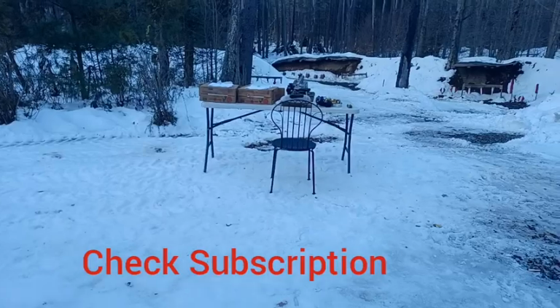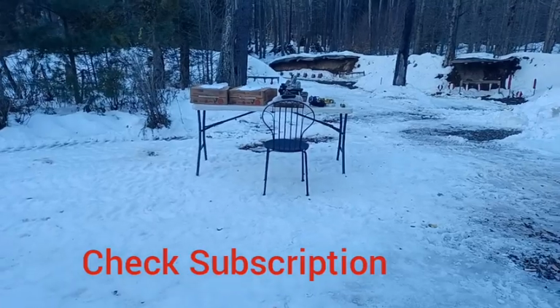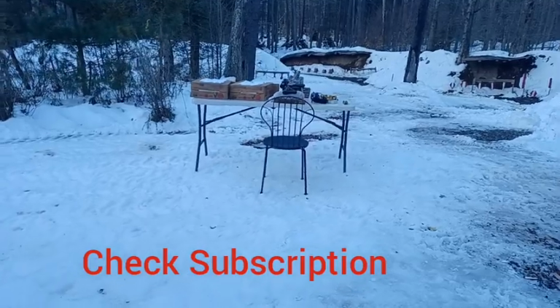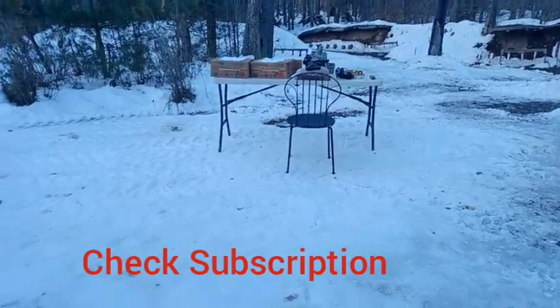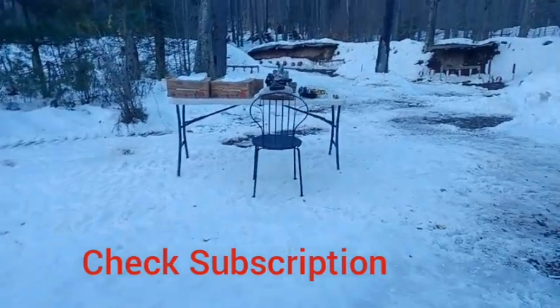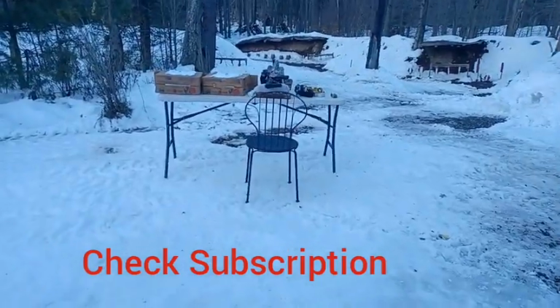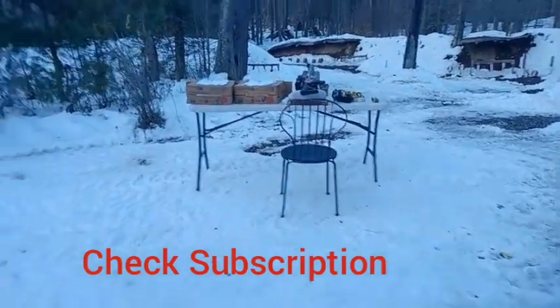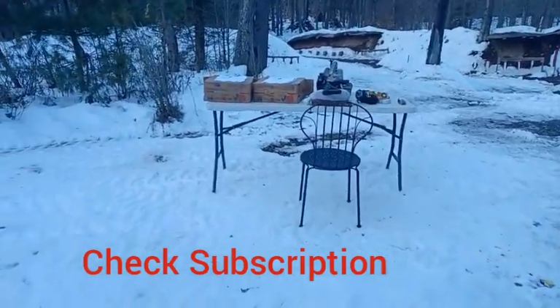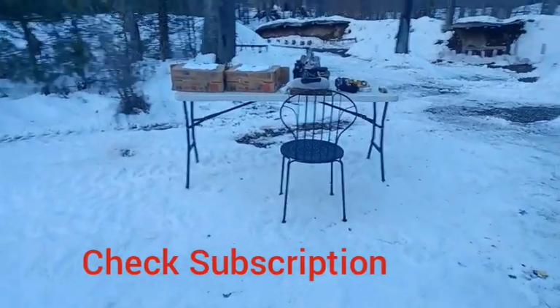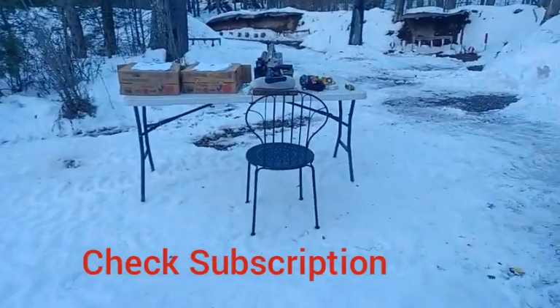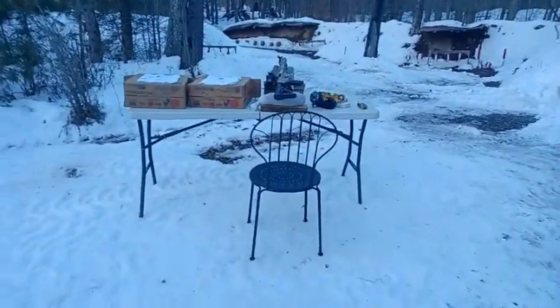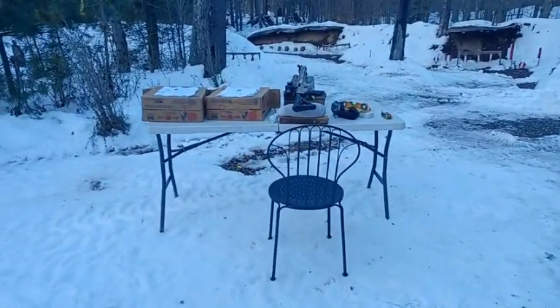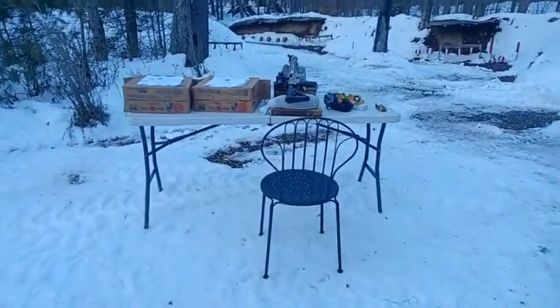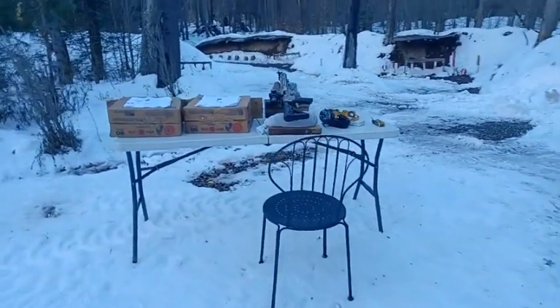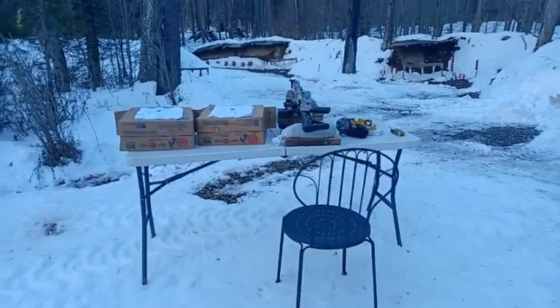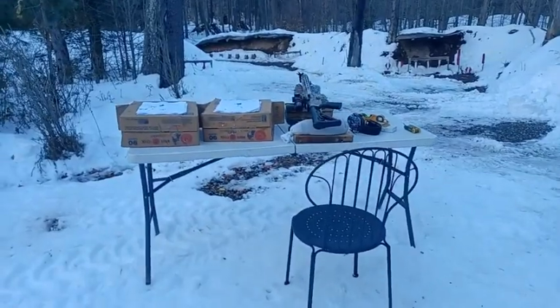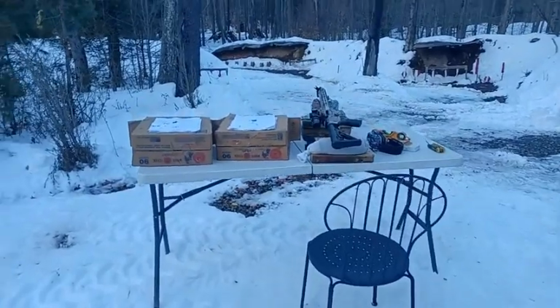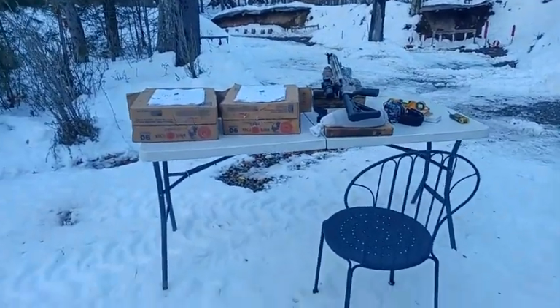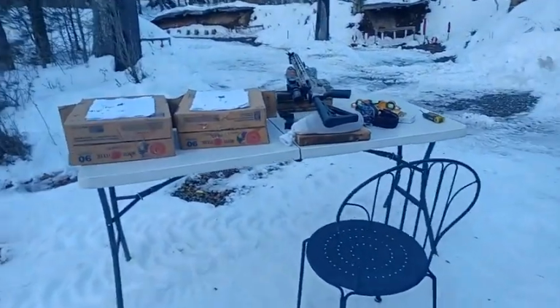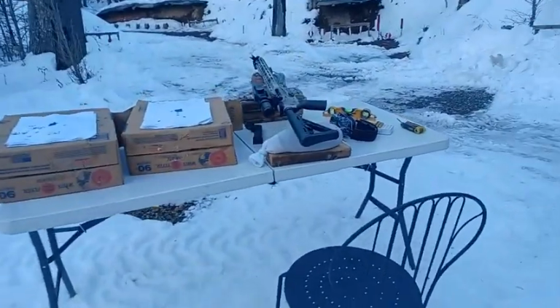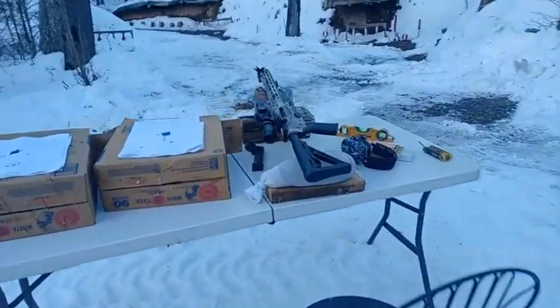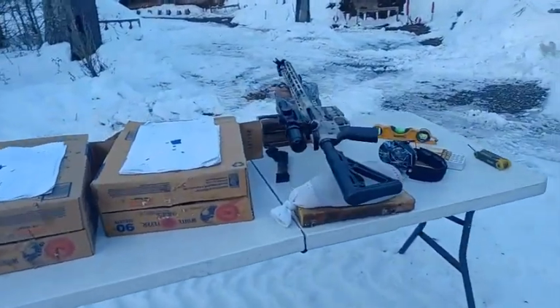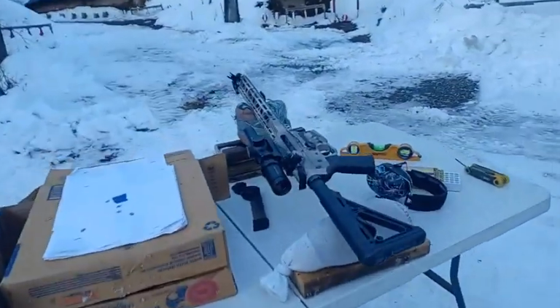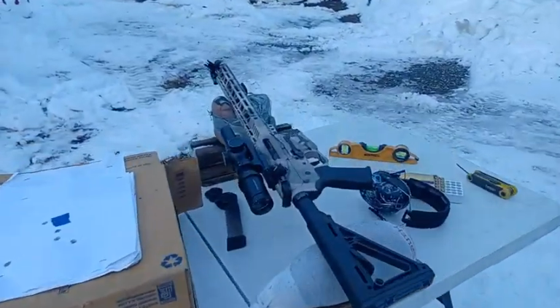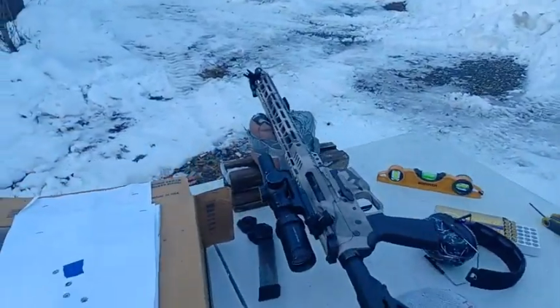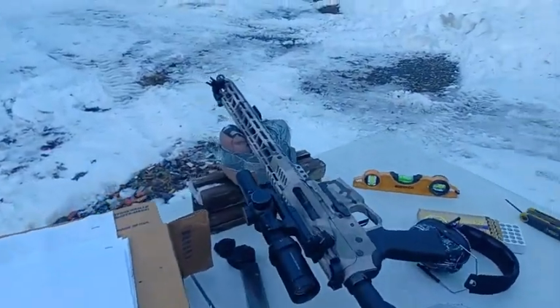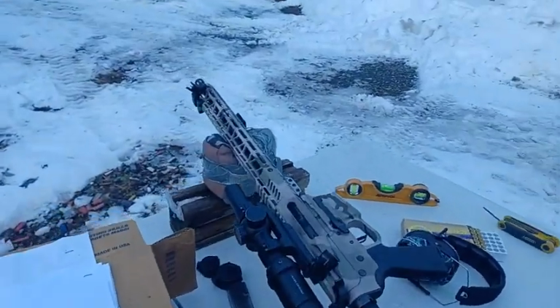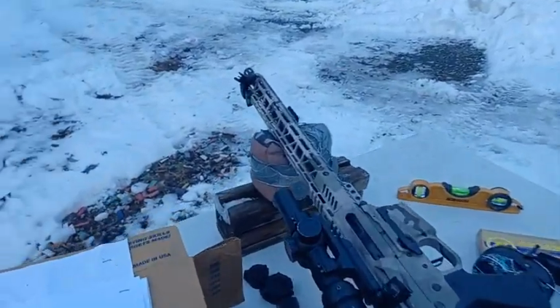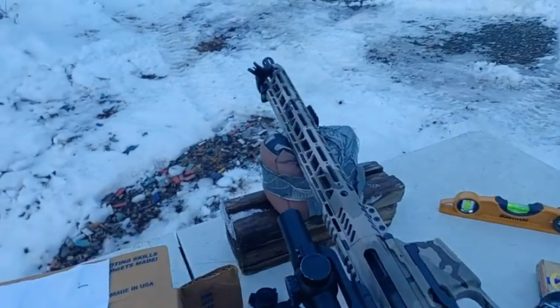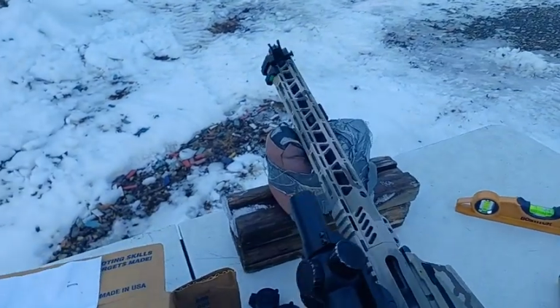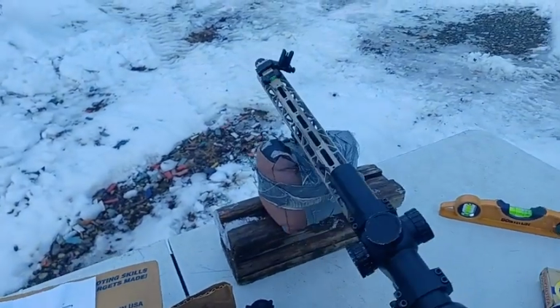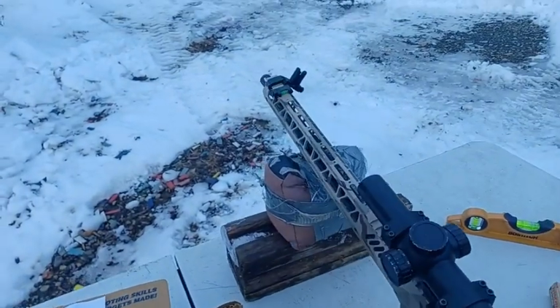Hey everyone, I want to show you guys an example of the importance of a bubble level. When I started shooting this rifle today — this is a 9mm AR, basically a Palmetto PX9 —